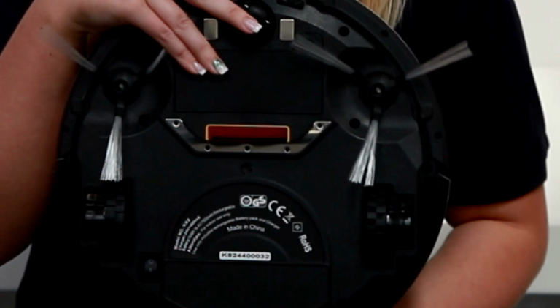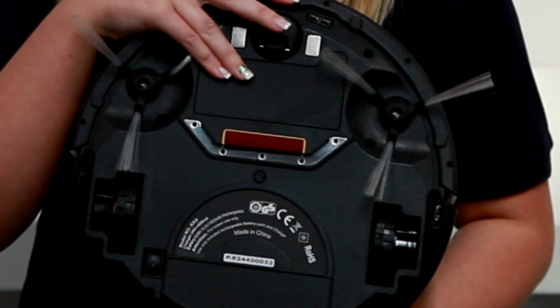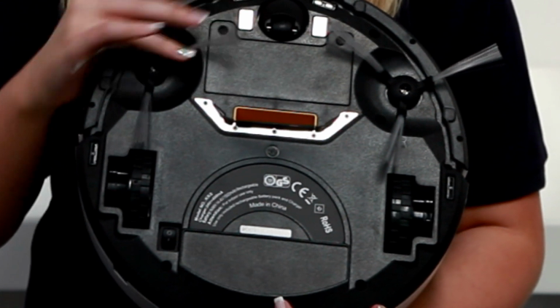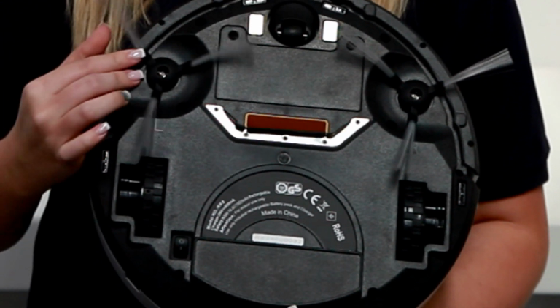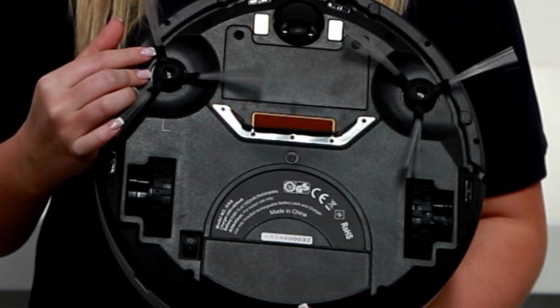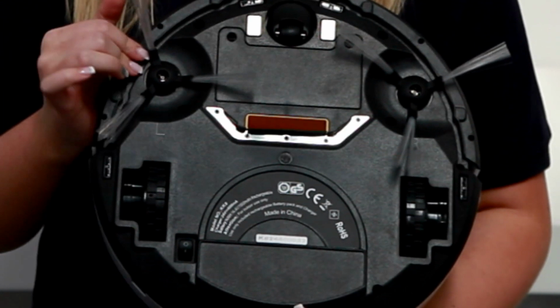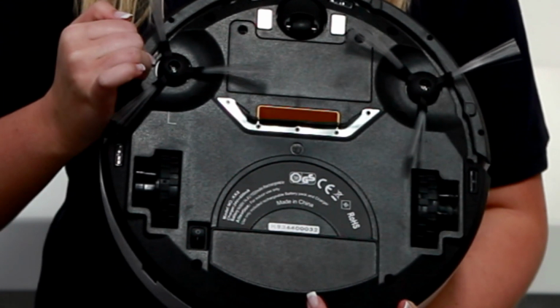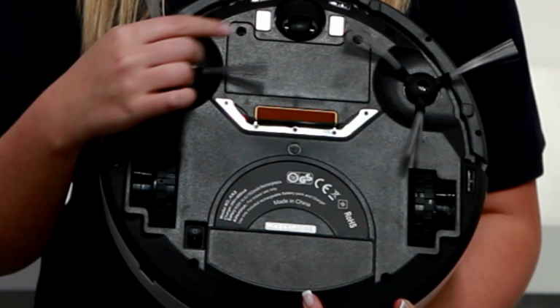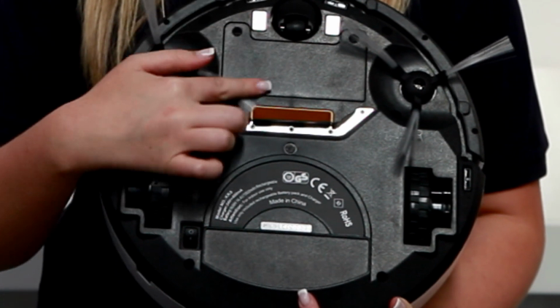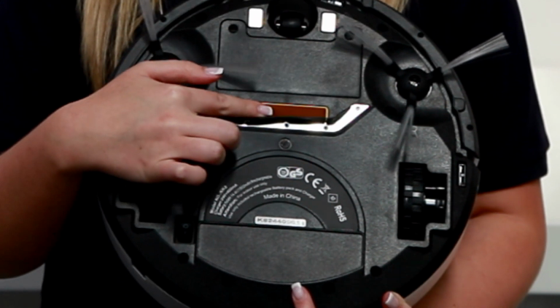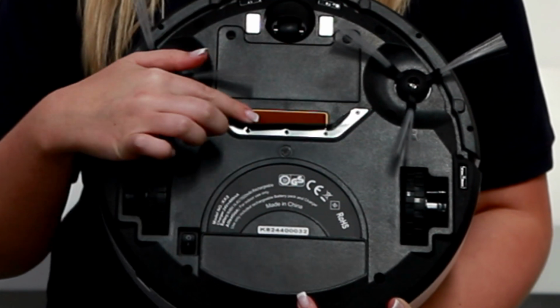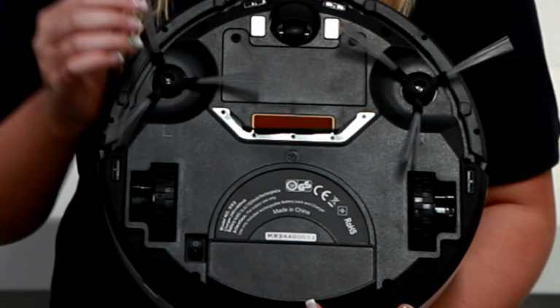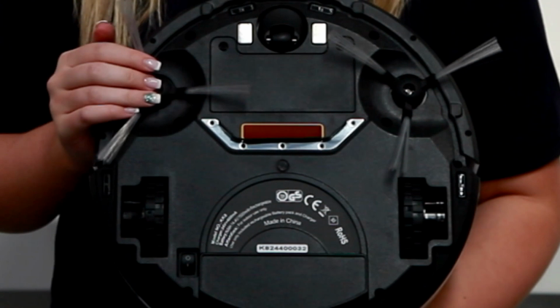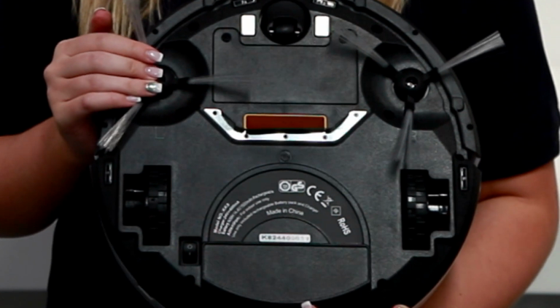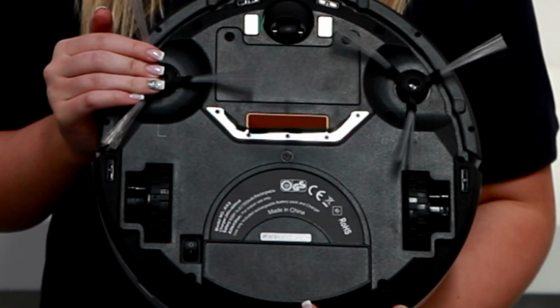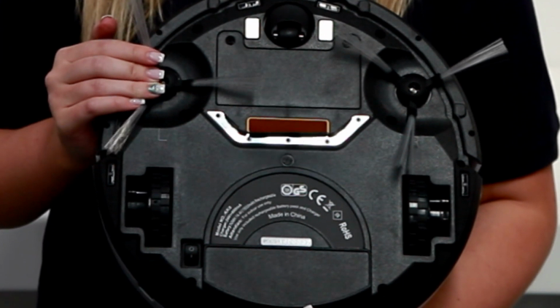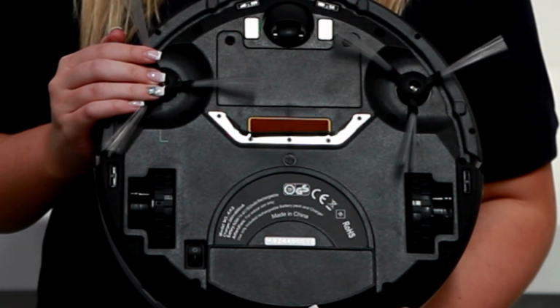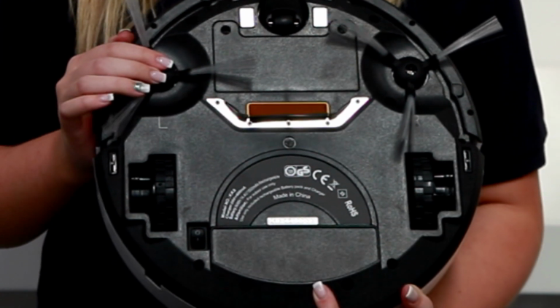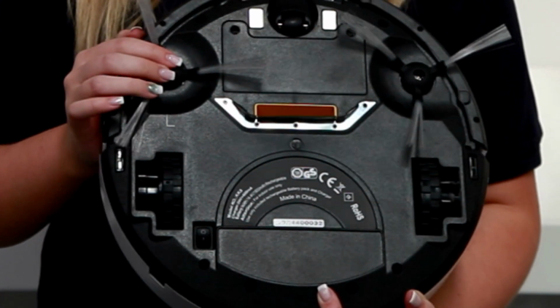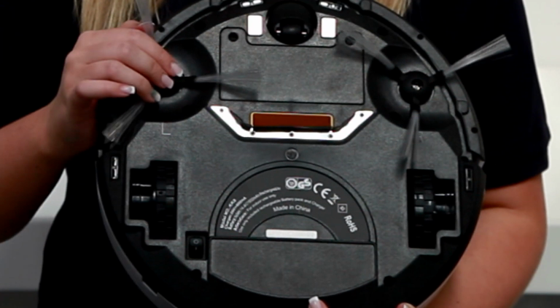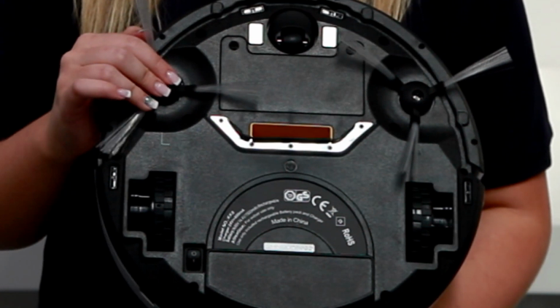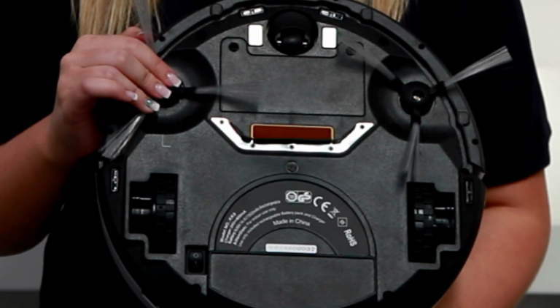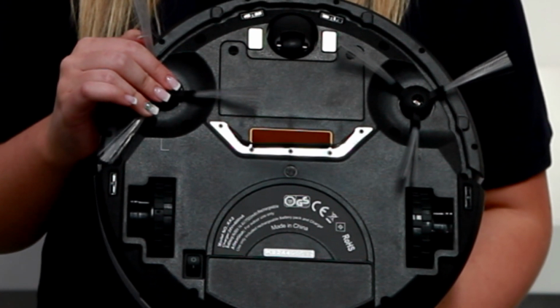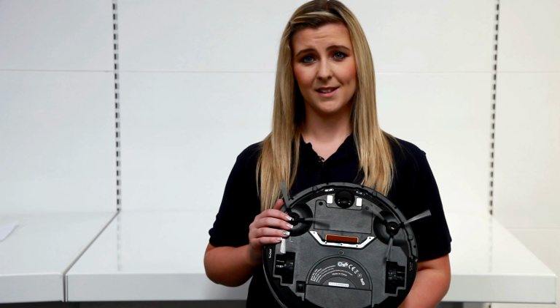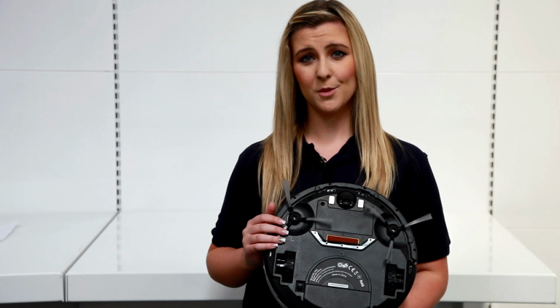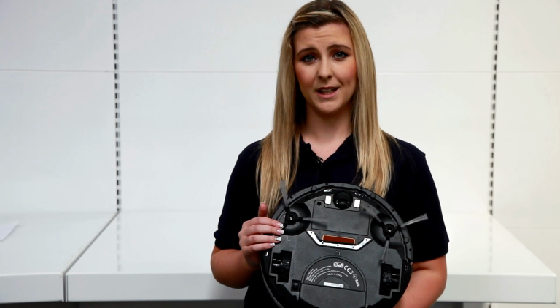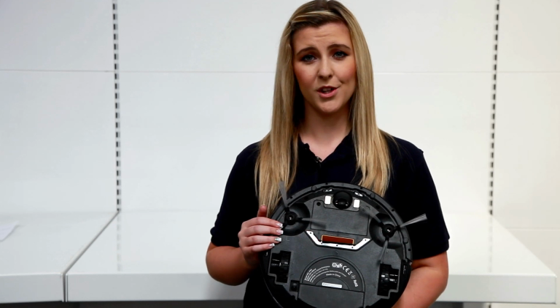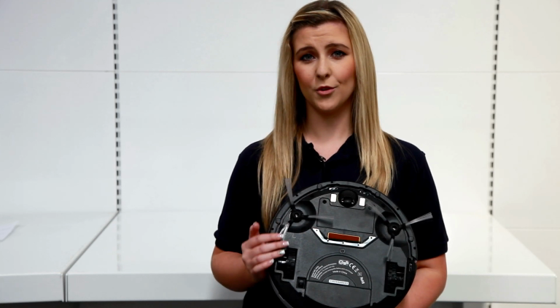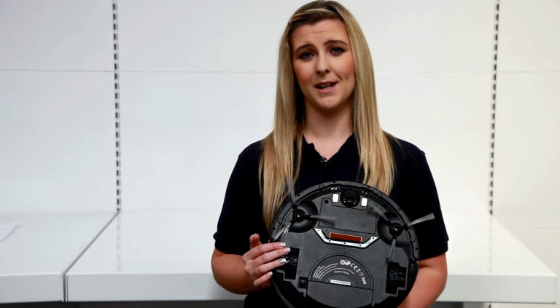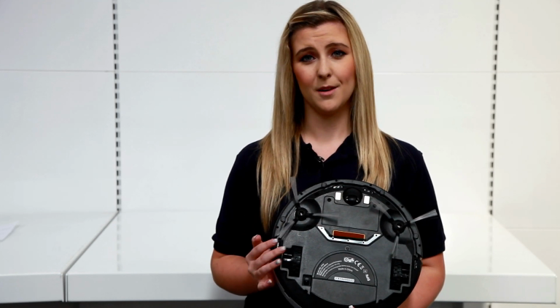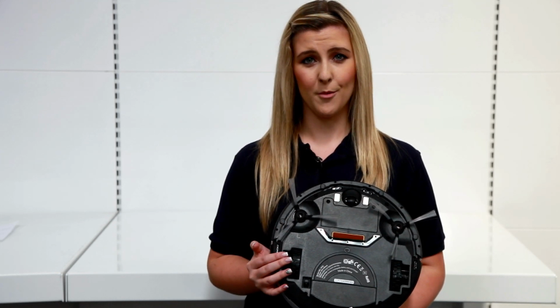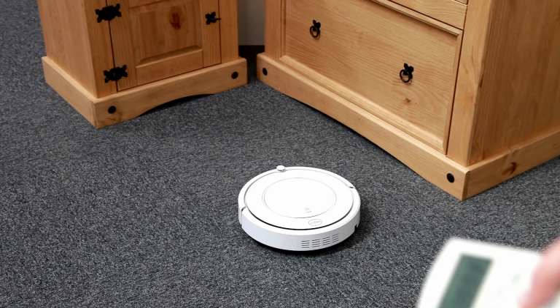There are also two large side brushes here which work to sweep towards the centre of the unit, where there is a powerful vacuum cleaner which will suck up all the dust and dirt near it. It's got multiple cleaning modes, all of which can be activated by your remote control.